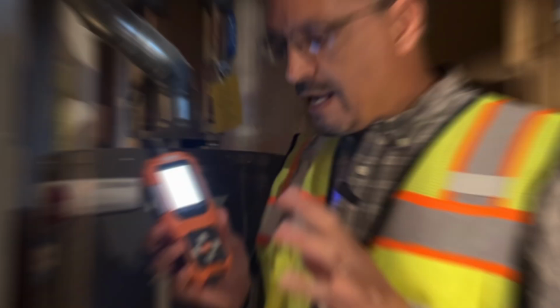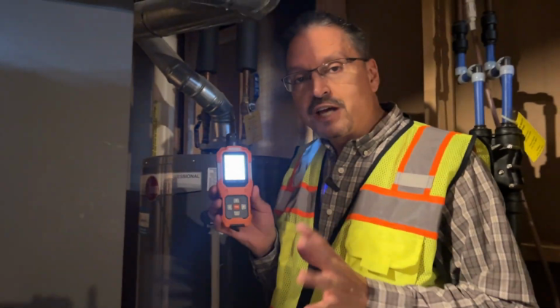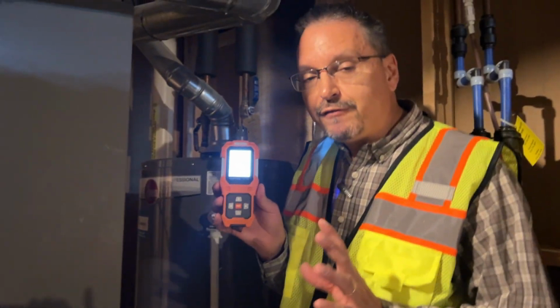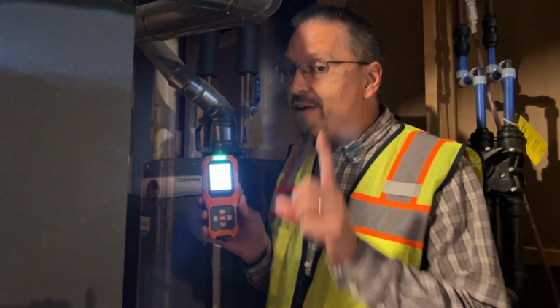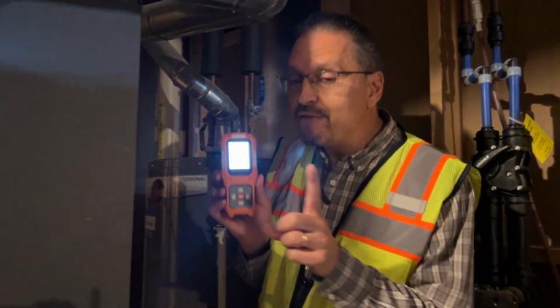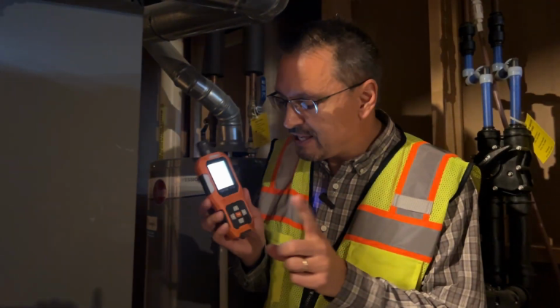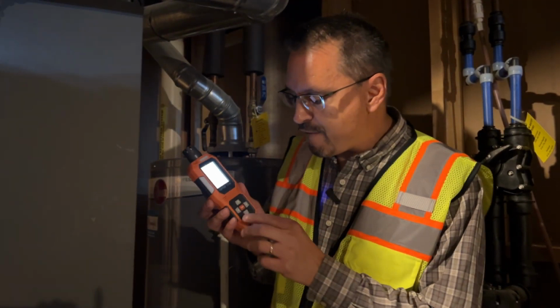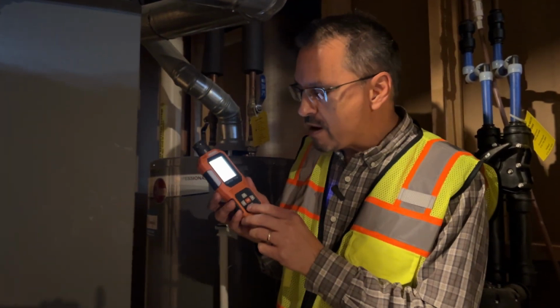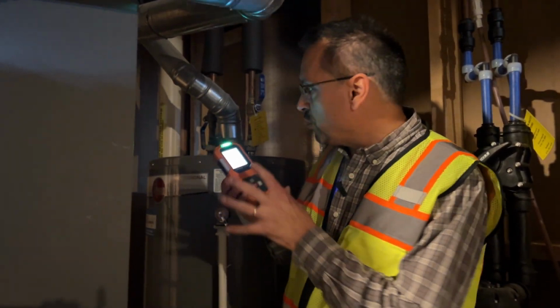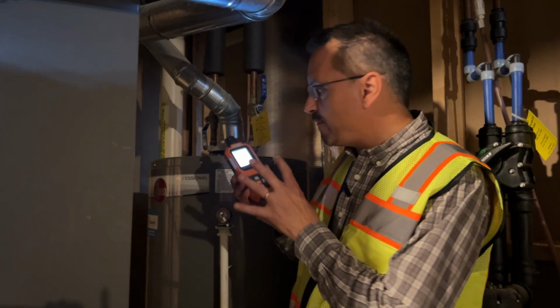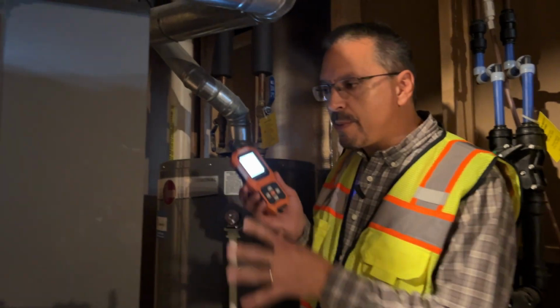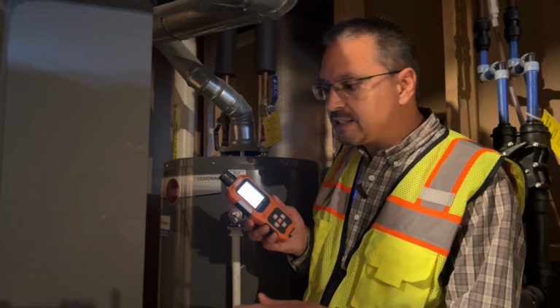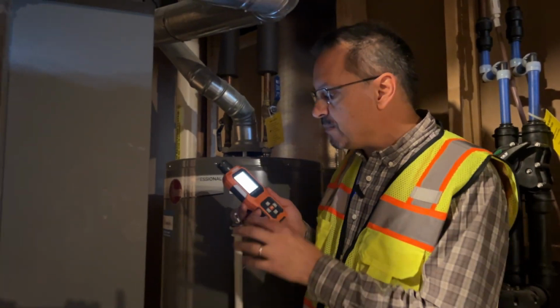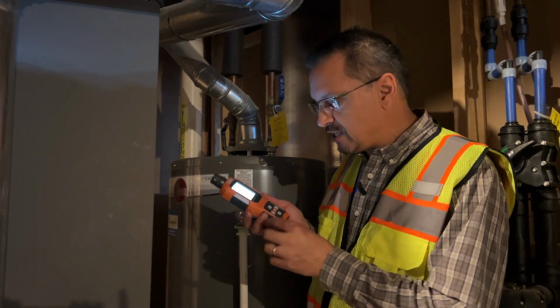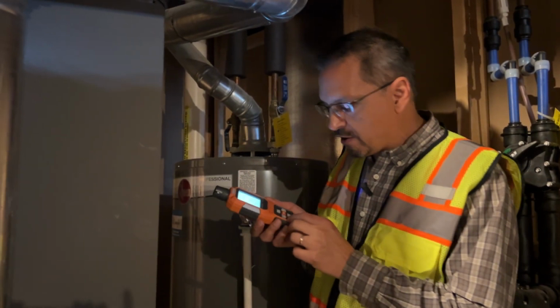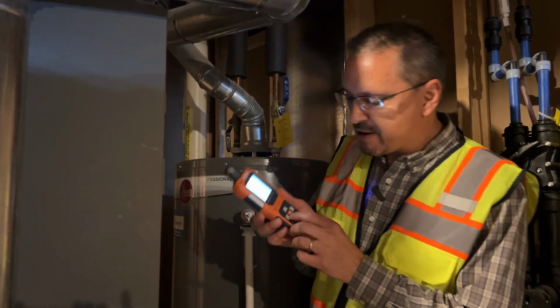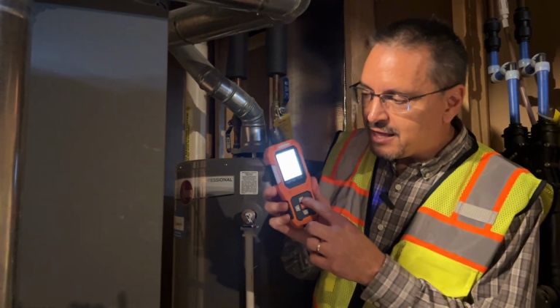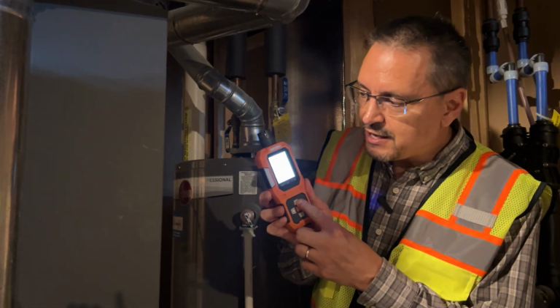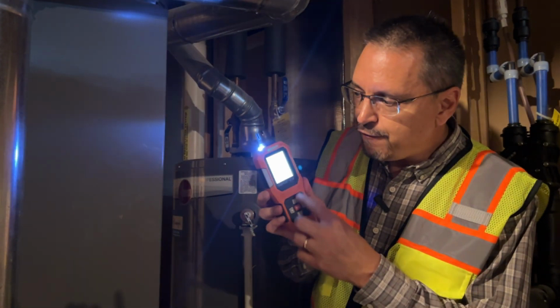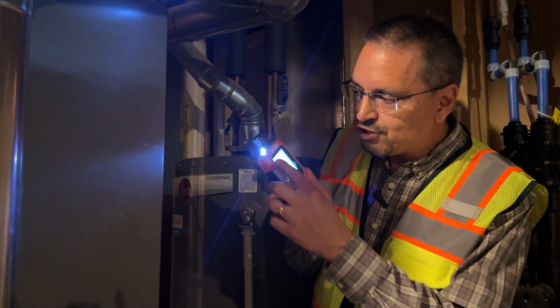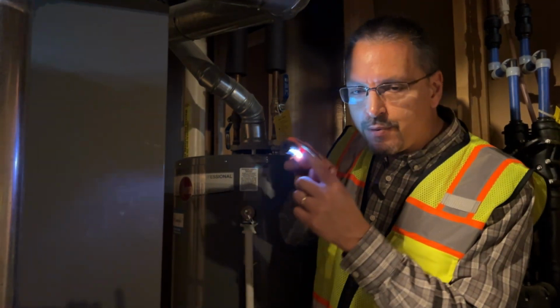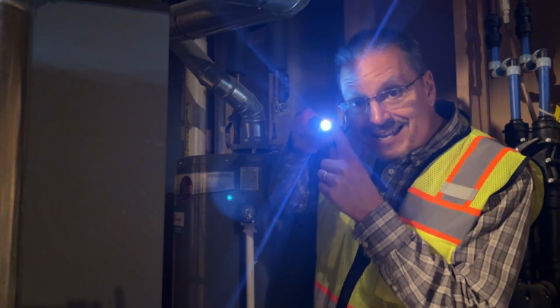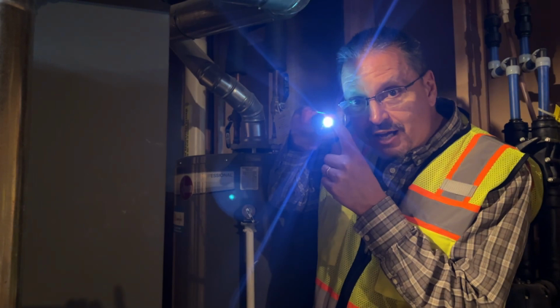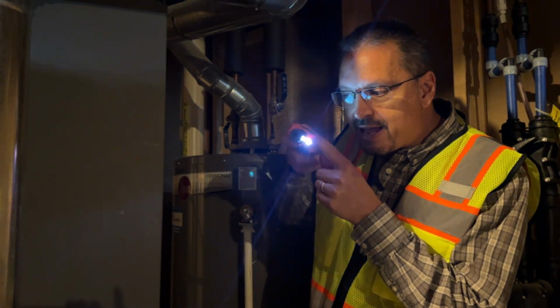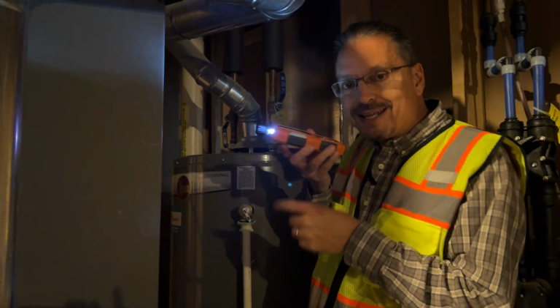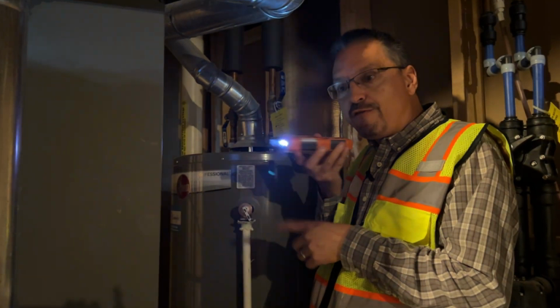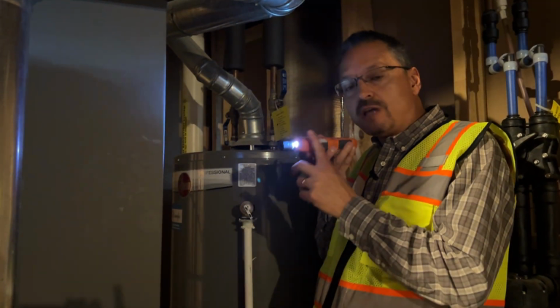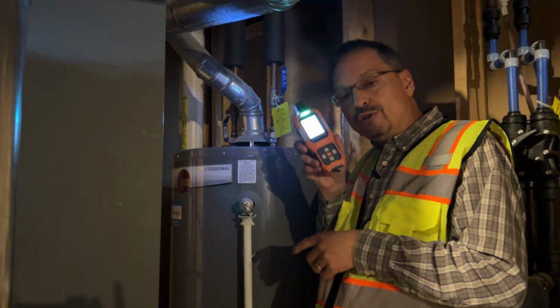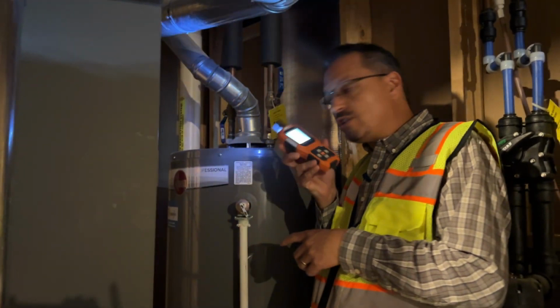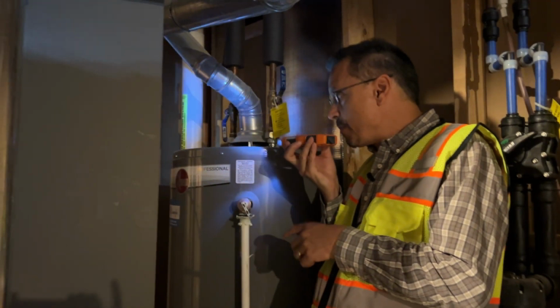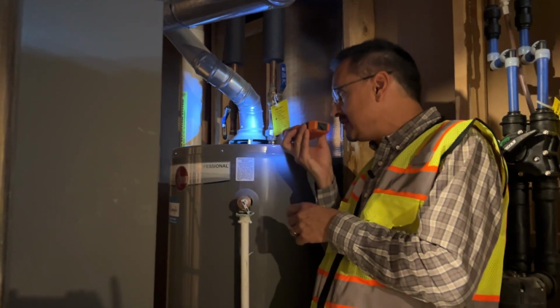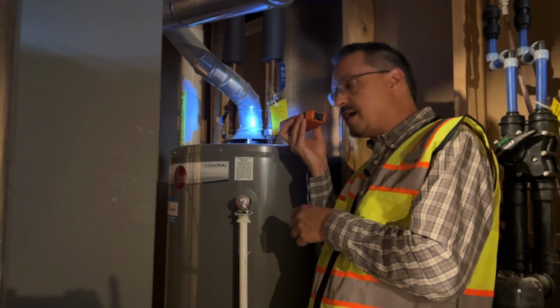Check this feature out — I've never seen this before. When you're looking for carbon monoxide problems in a dark area, there's even a flashlight button. It has a flashlight built right into the carbon monoxide detector.